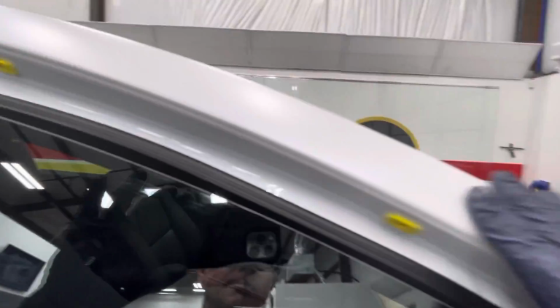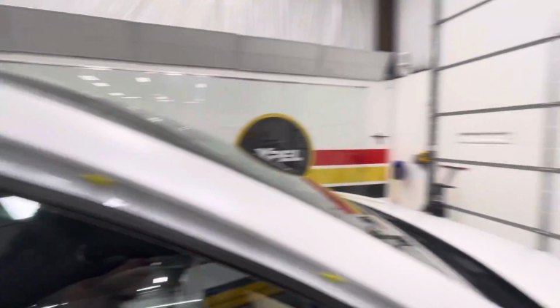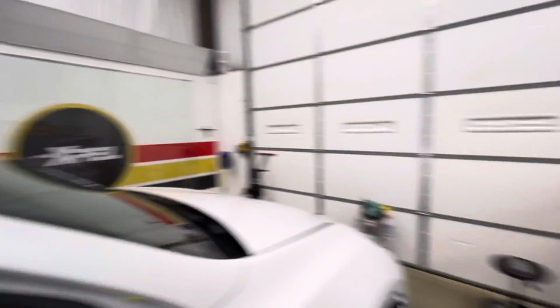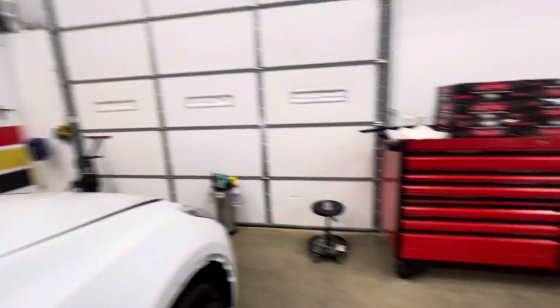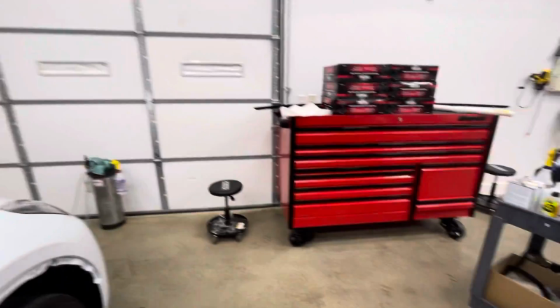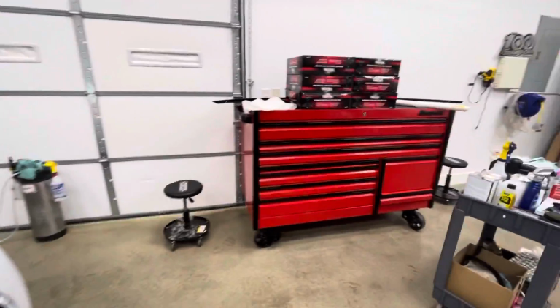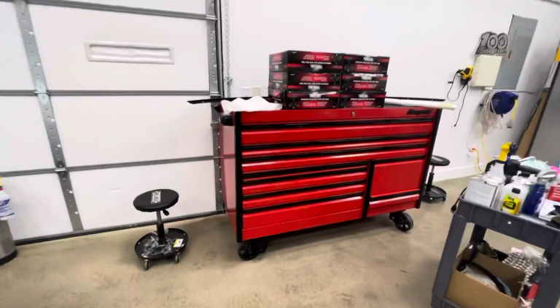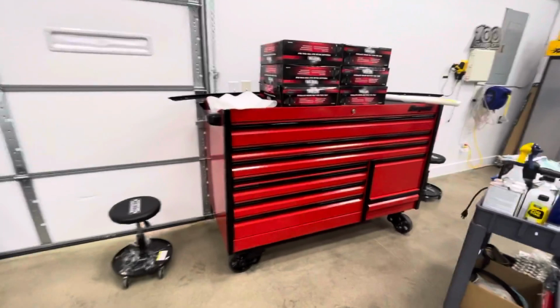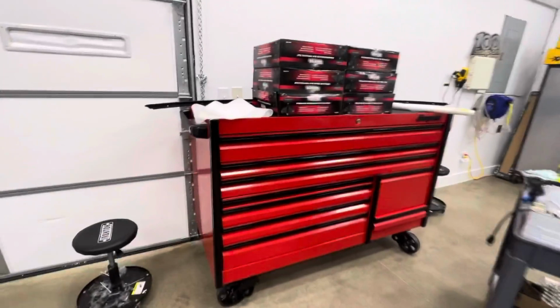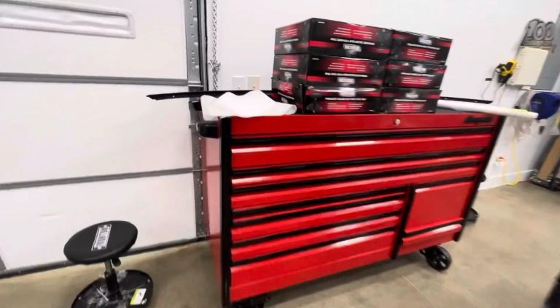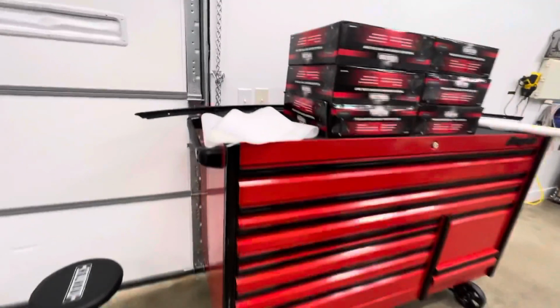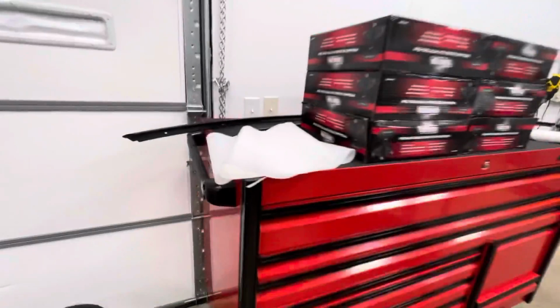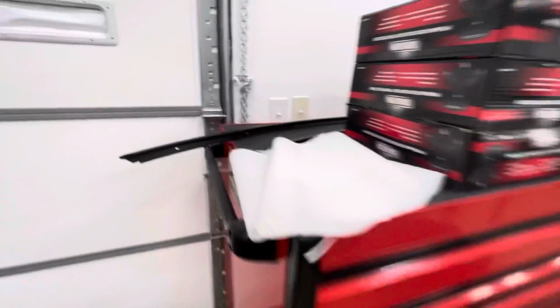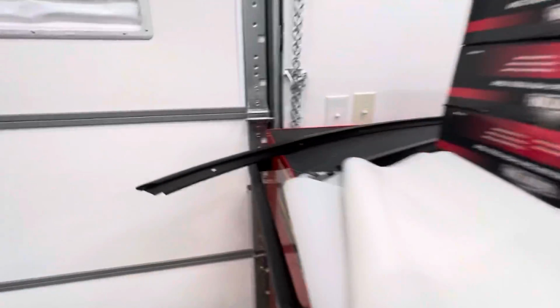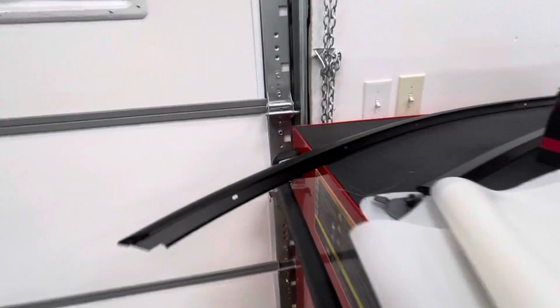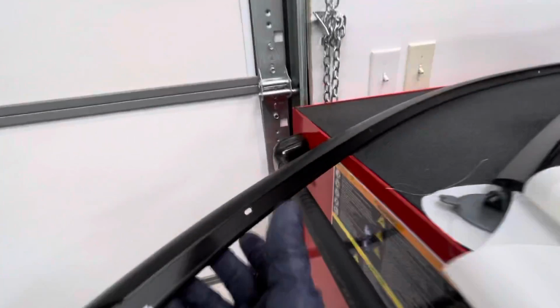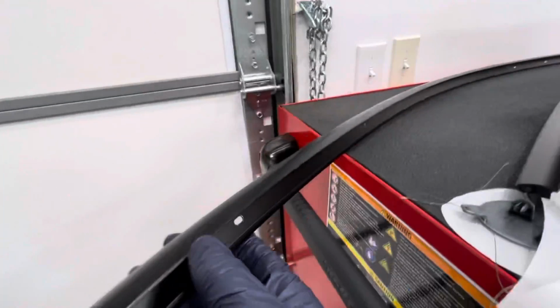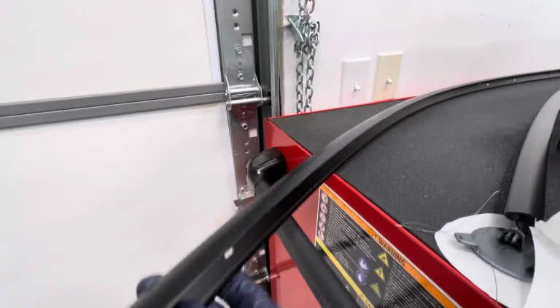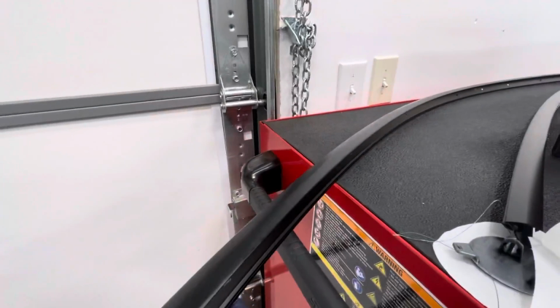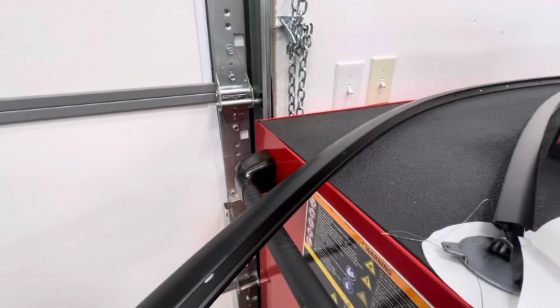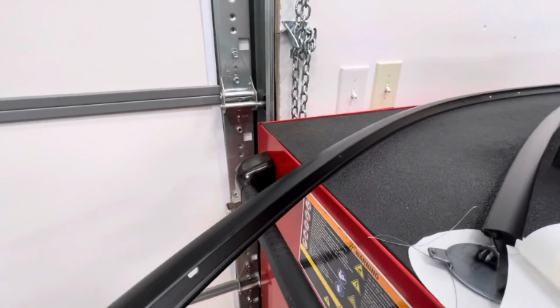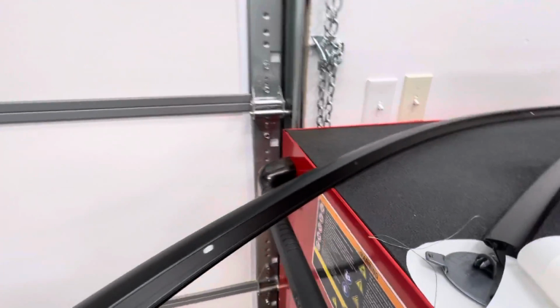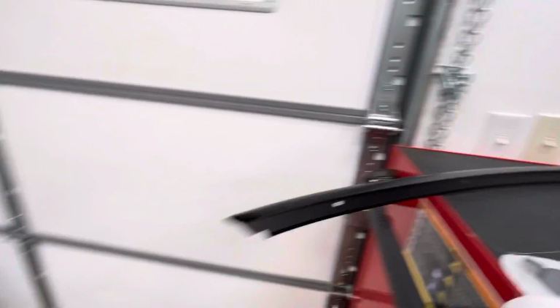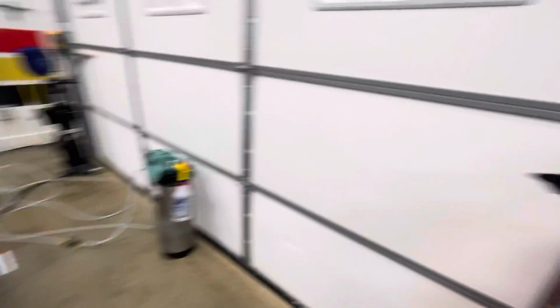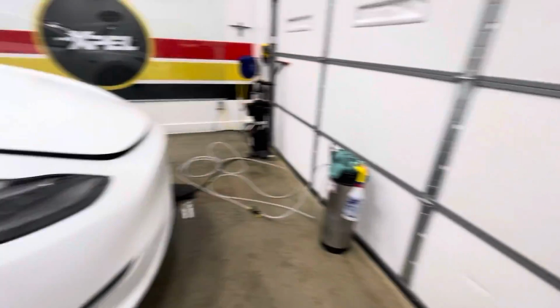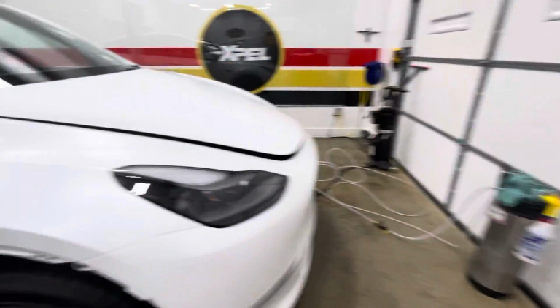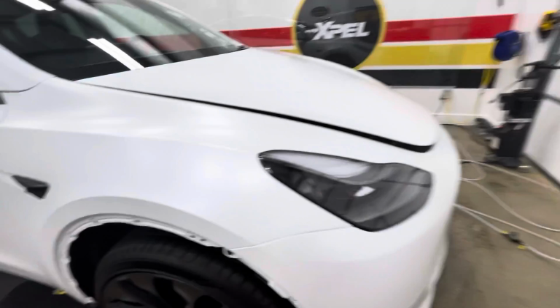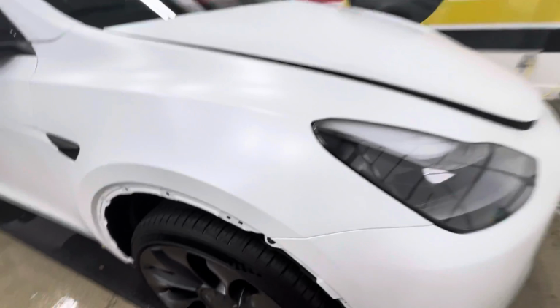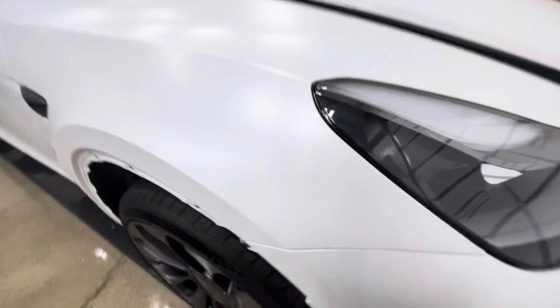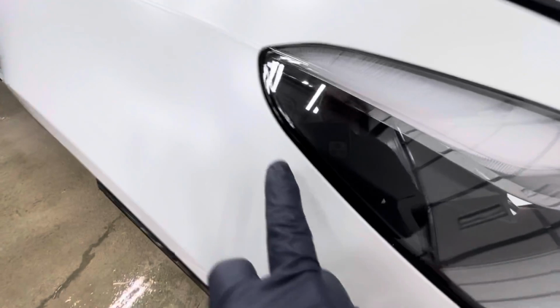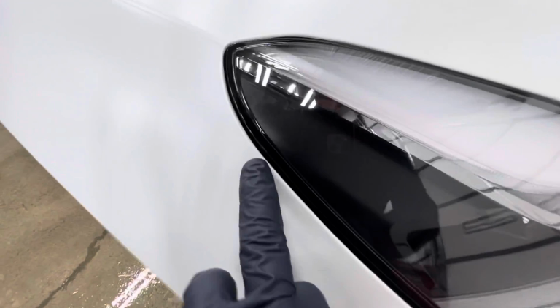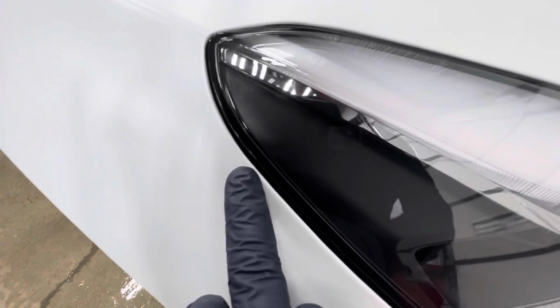Got it right over here on this monstrous snap-on box. These are the trim pieces — they go back on, not a problem.